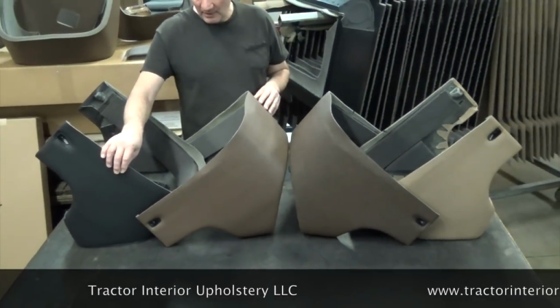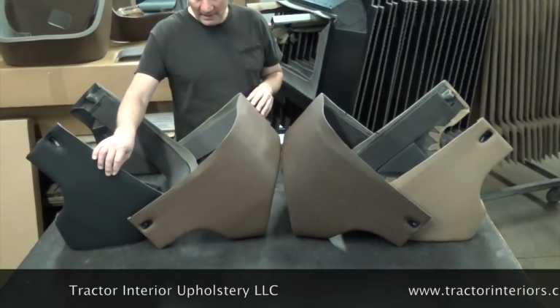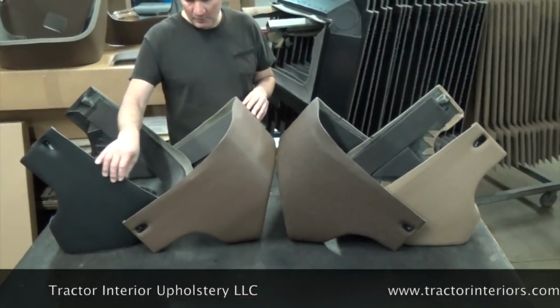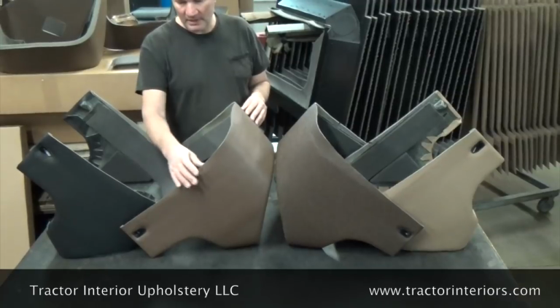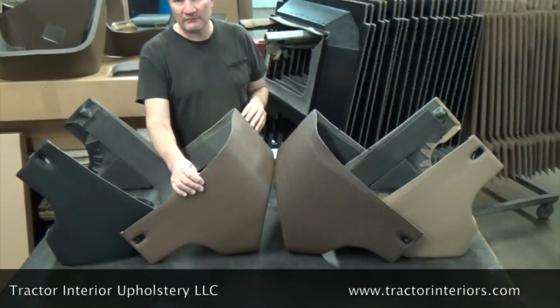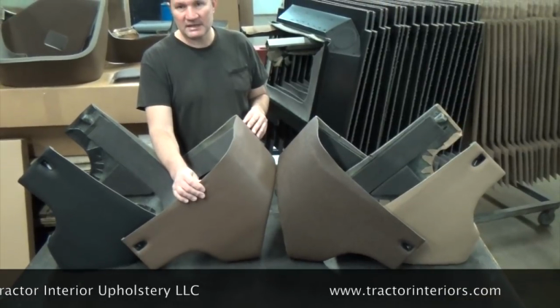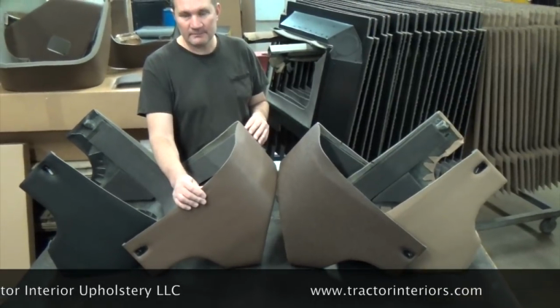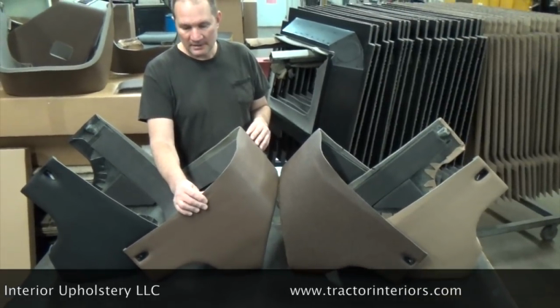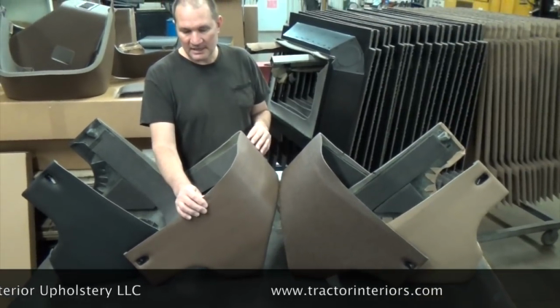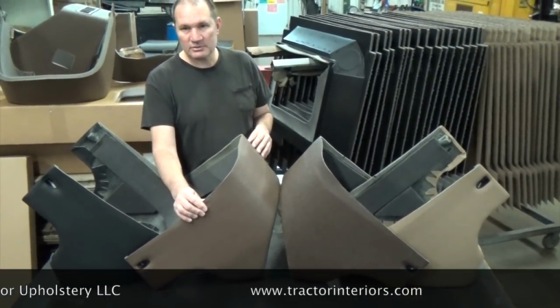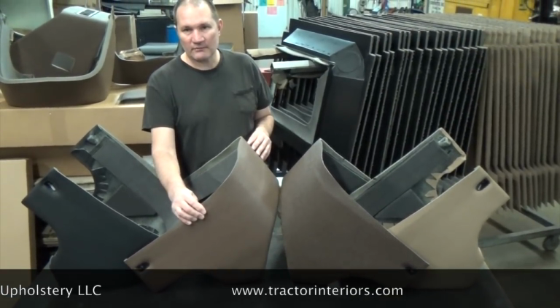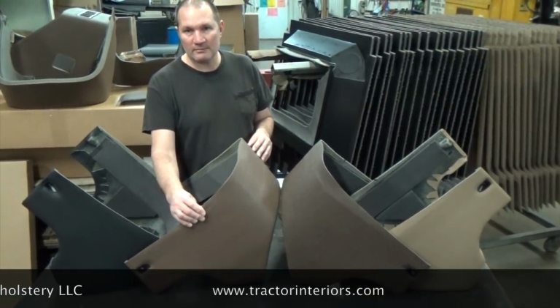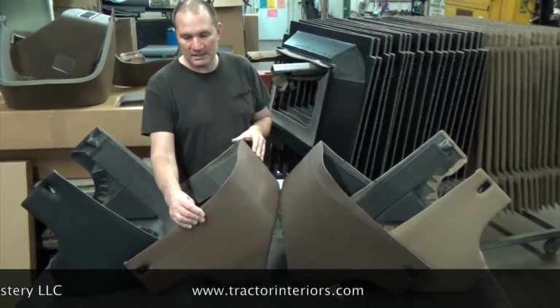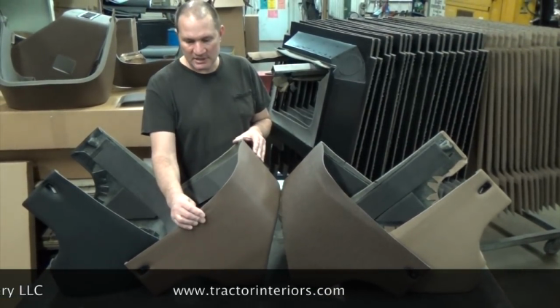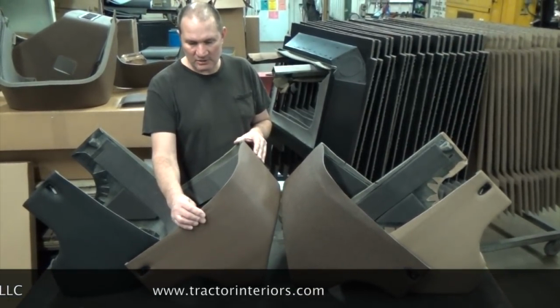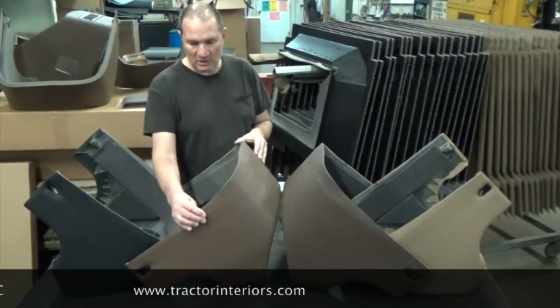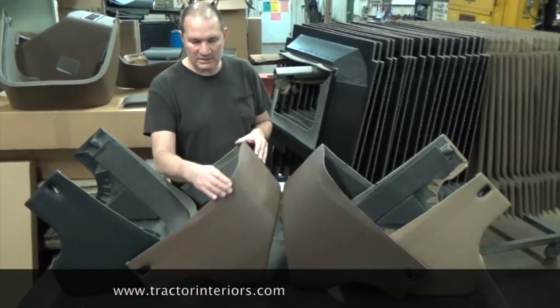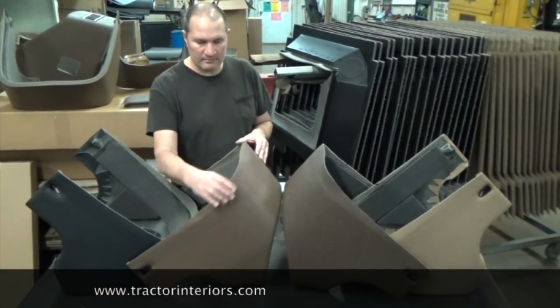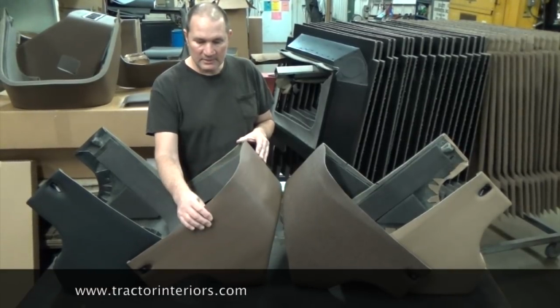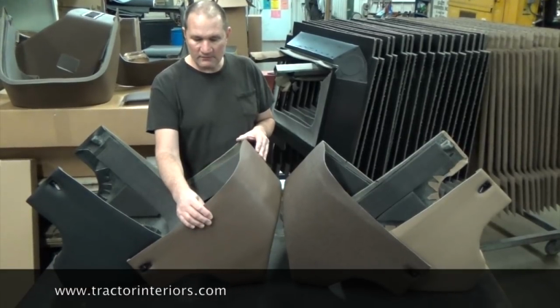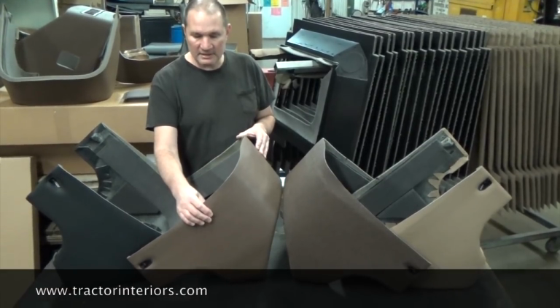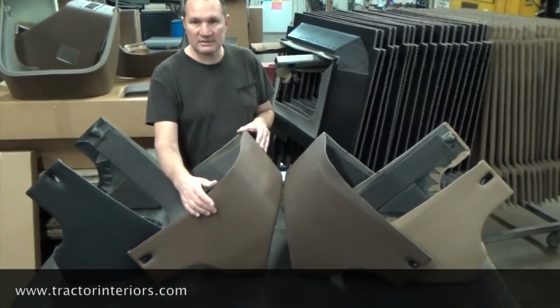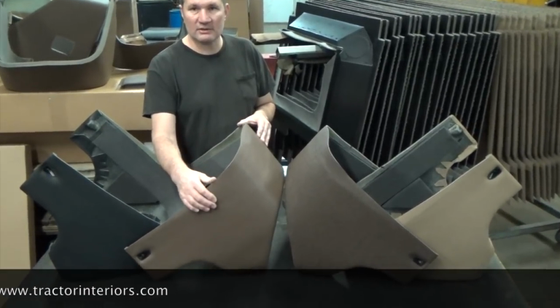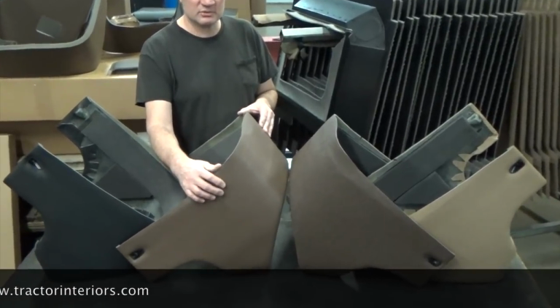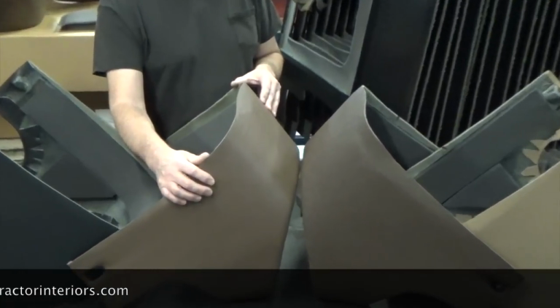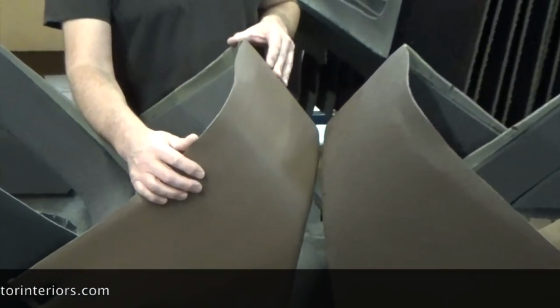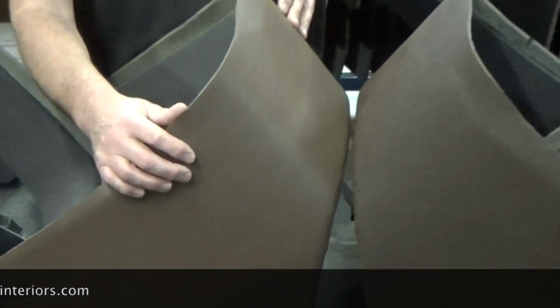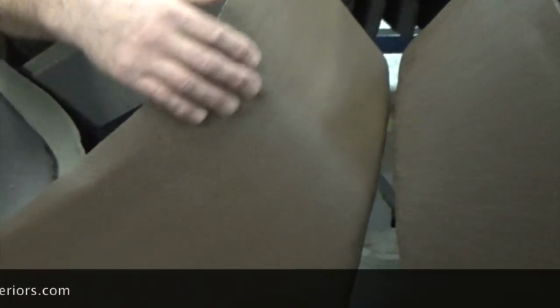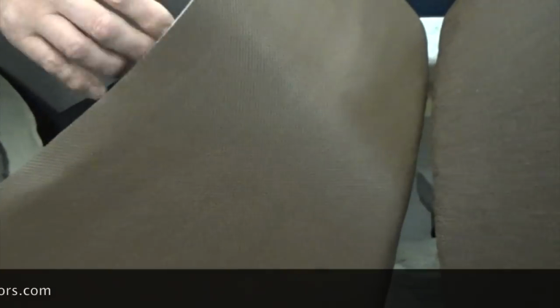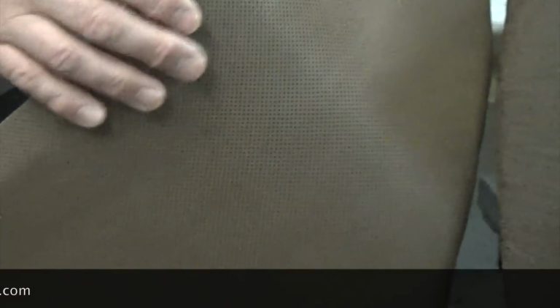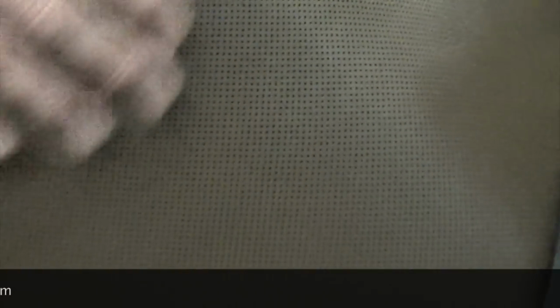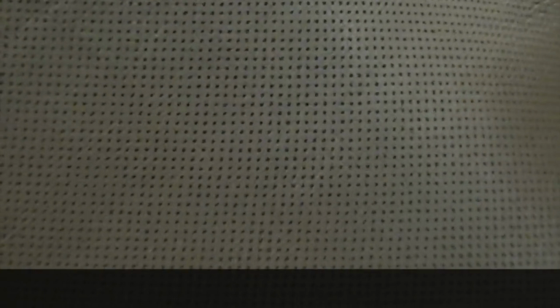They all have perforated vinyl facing on them. That's 18% perforated, meaning 18% of the material is gone. The reason it is perforated is so the sound can be absorbed into the cowl itself or into the foam behind the vinyl.